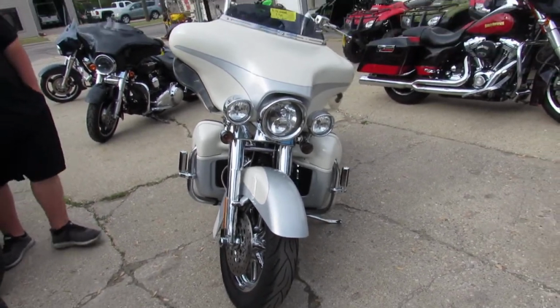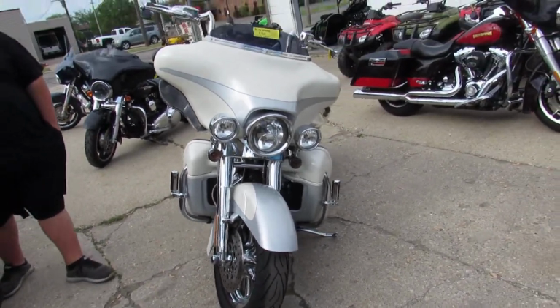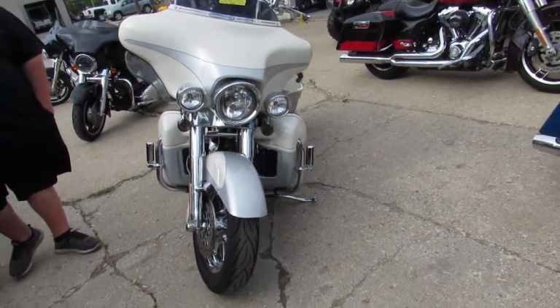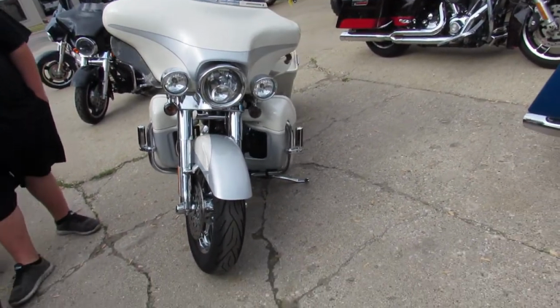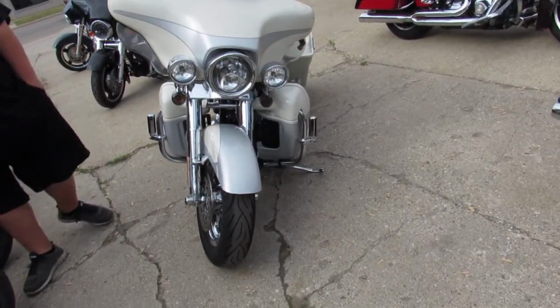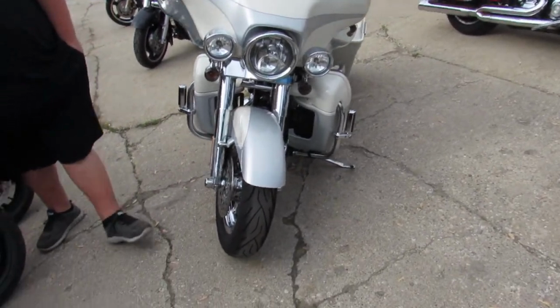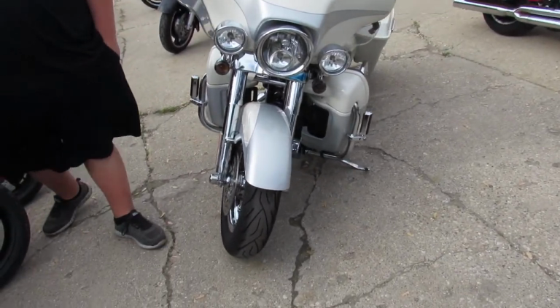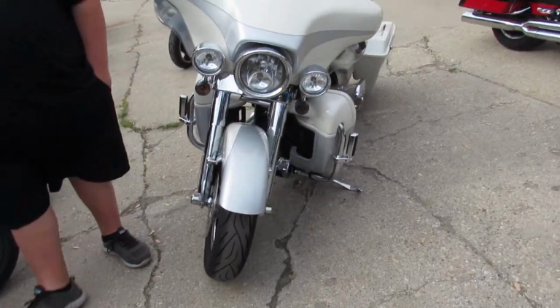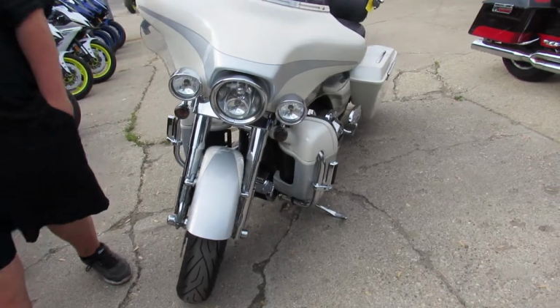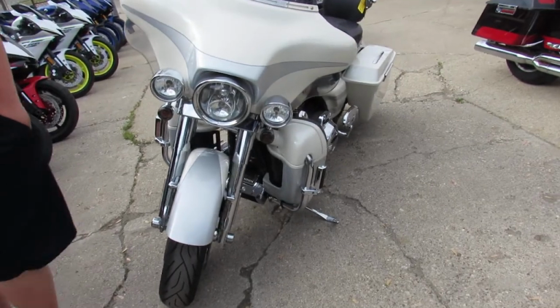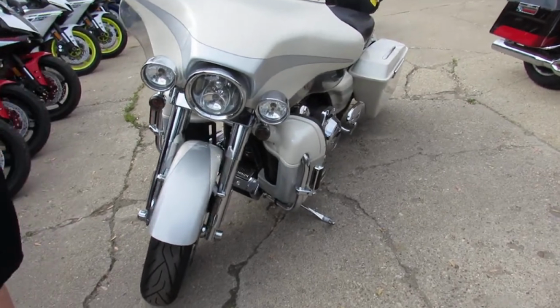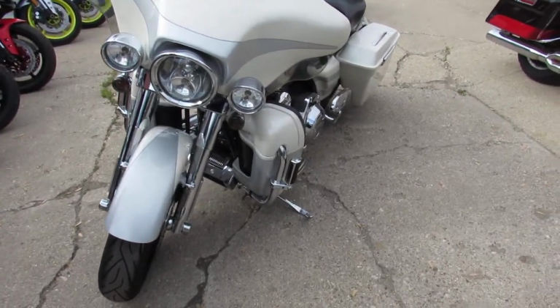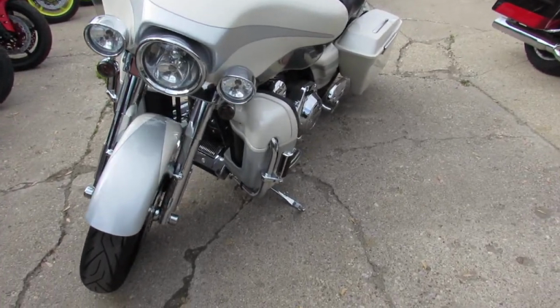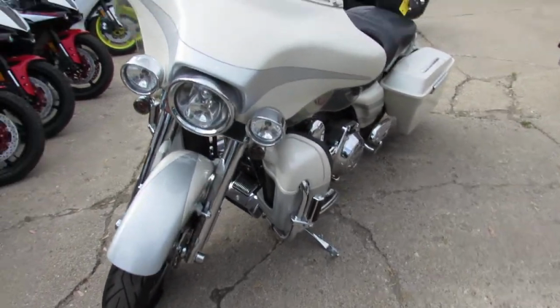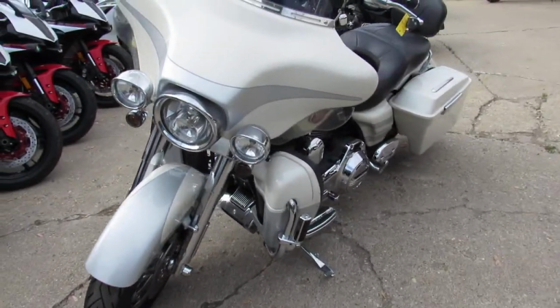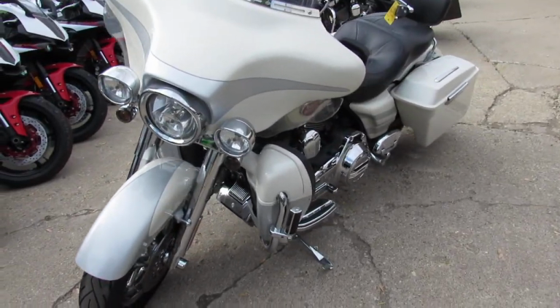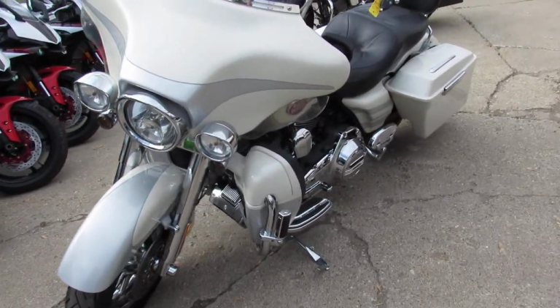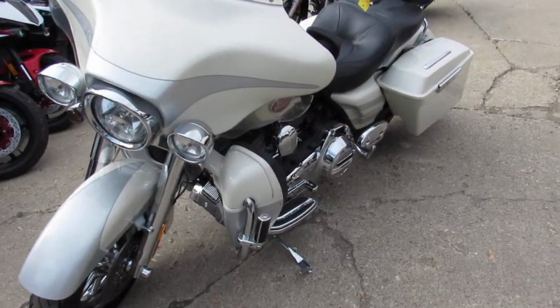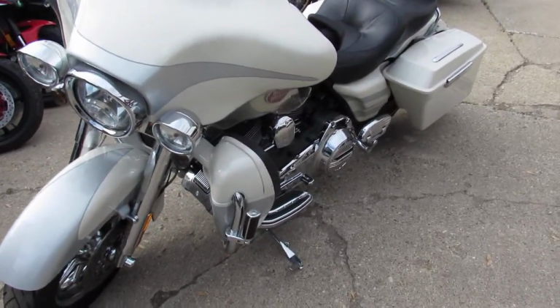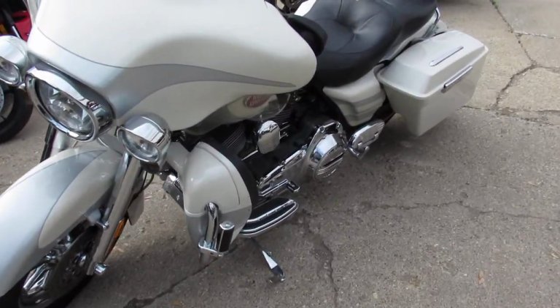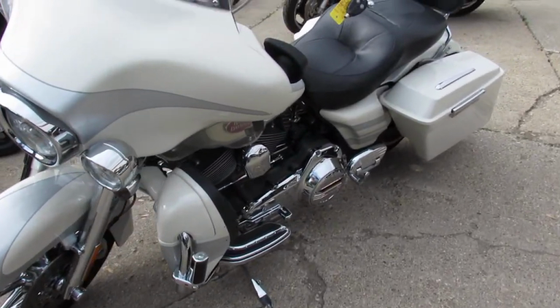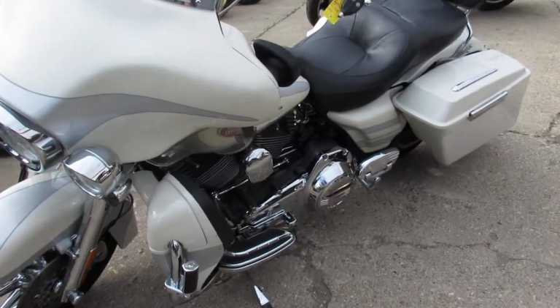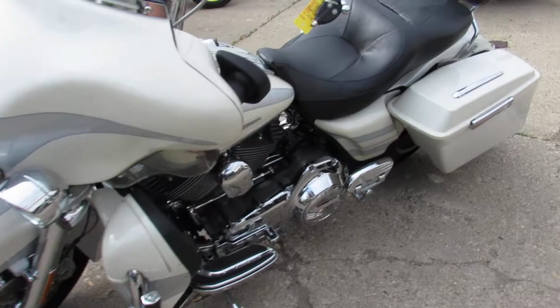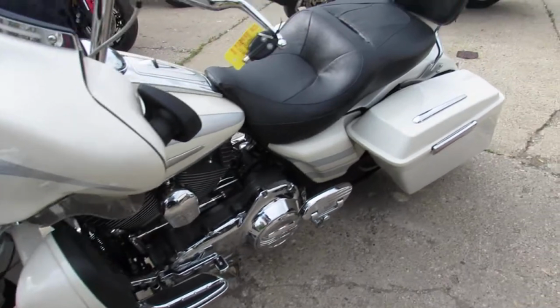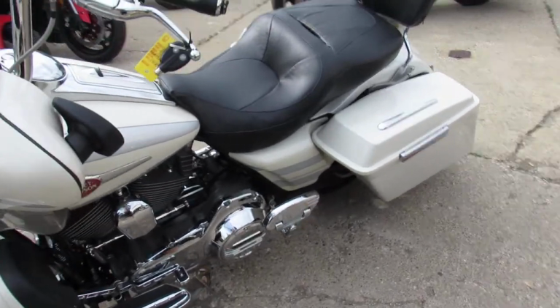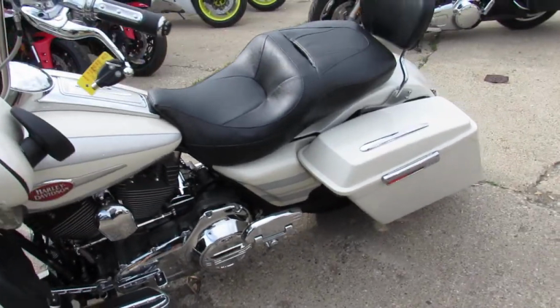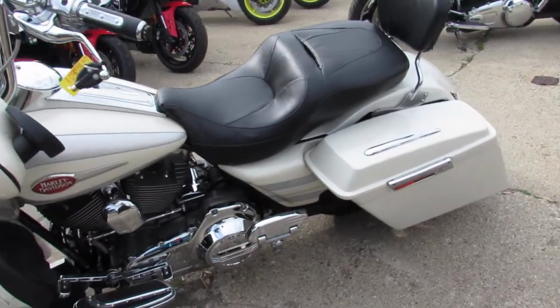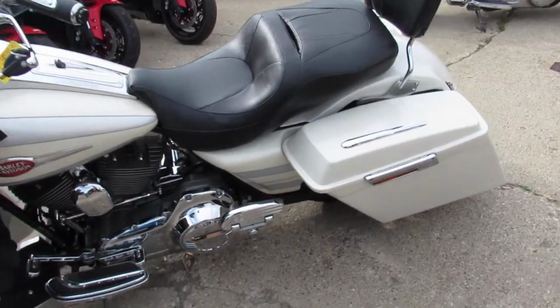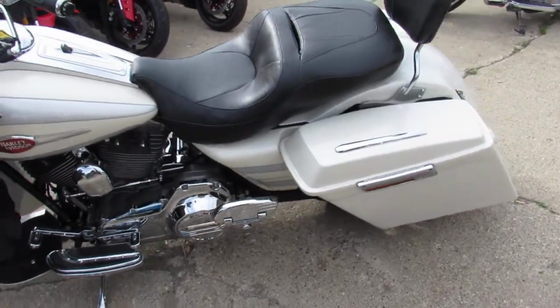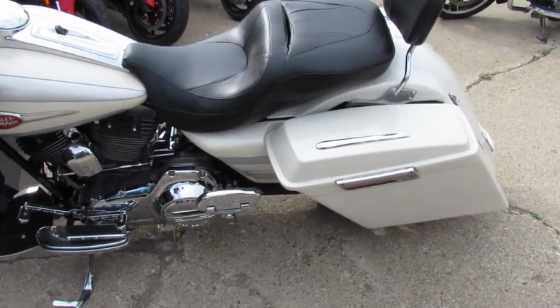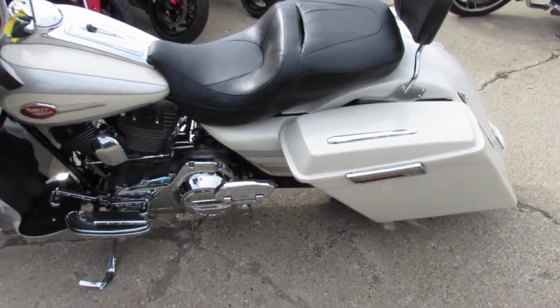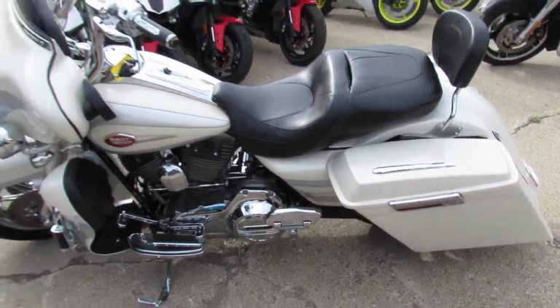It's got the 110 cubic inch motor with the stretch bags, chrome wheels. This is one sharp 2000s — you guys don't miss this one. Liquid silver and pearl paint.